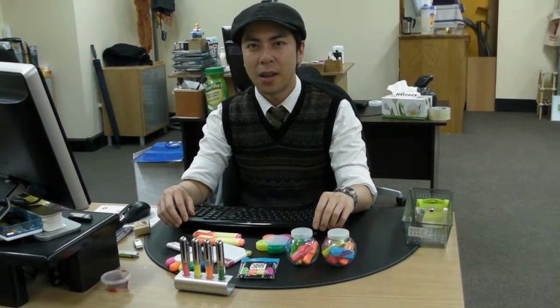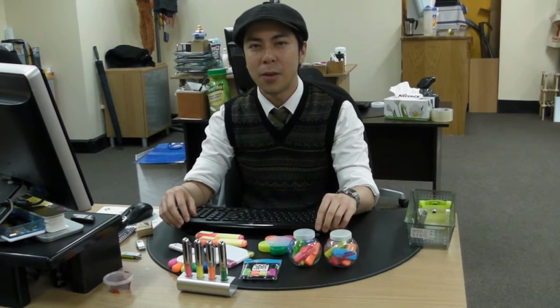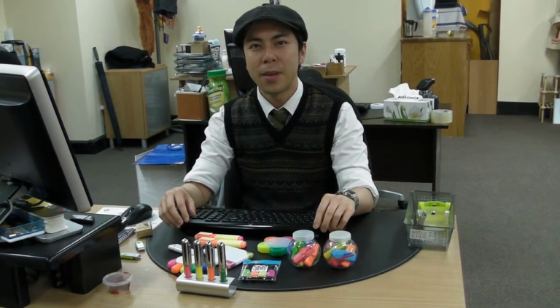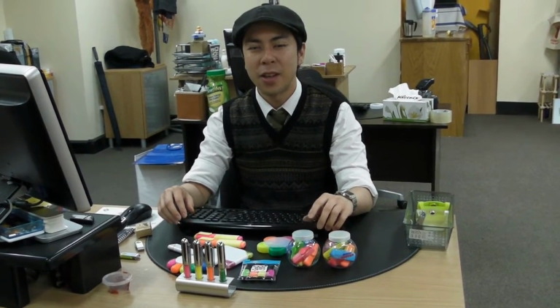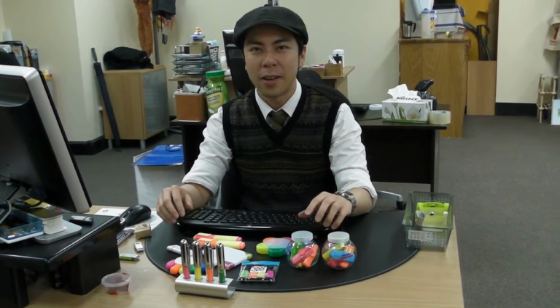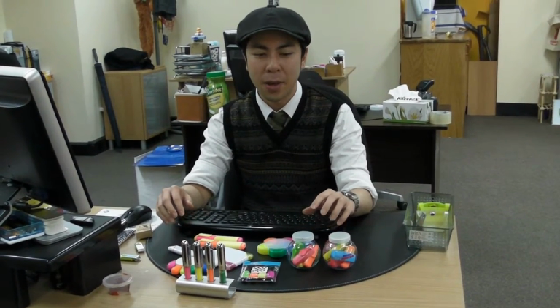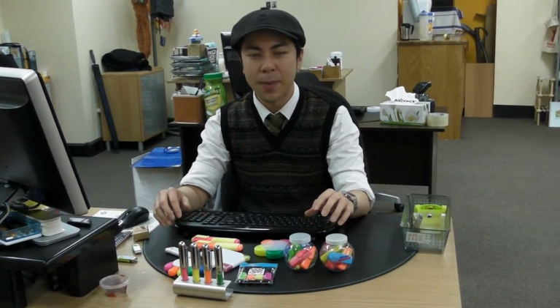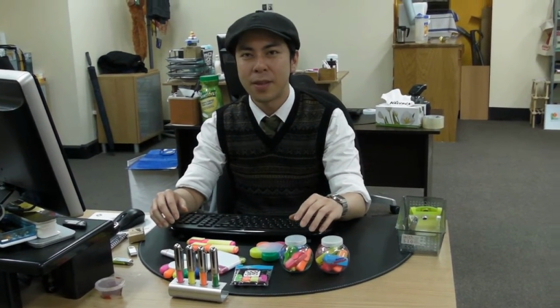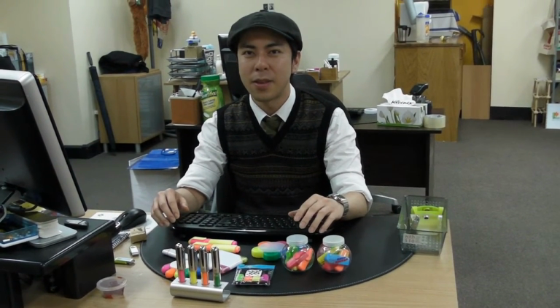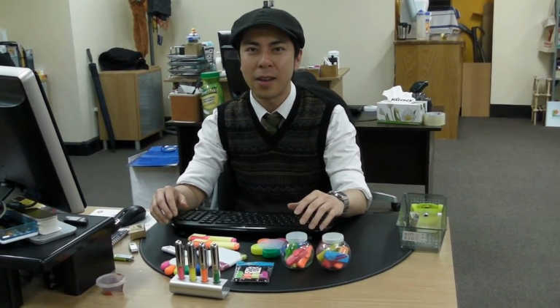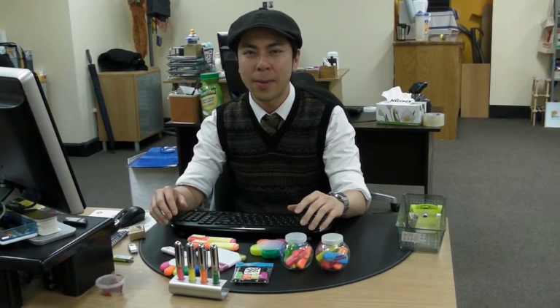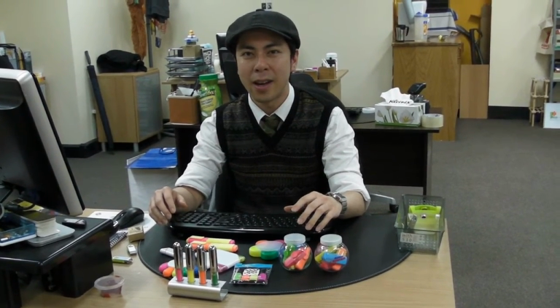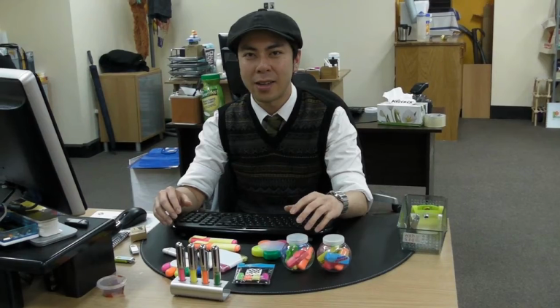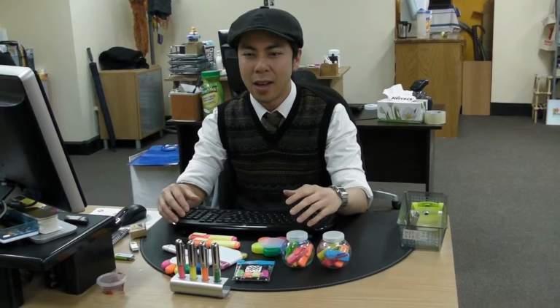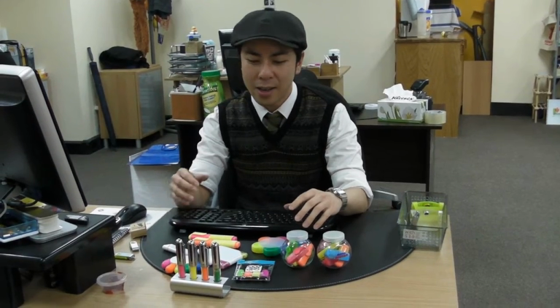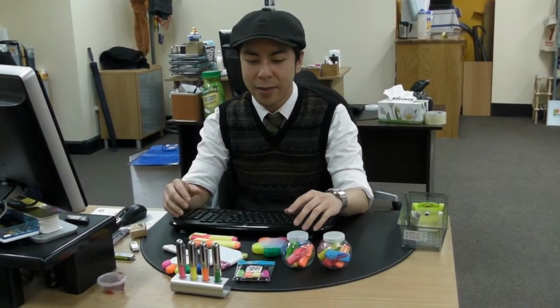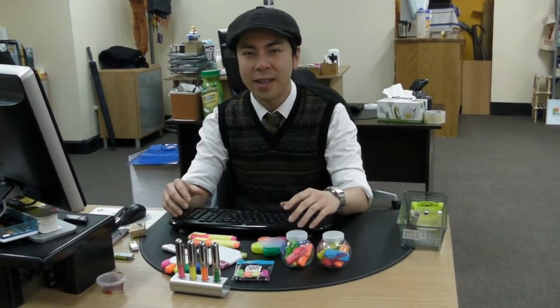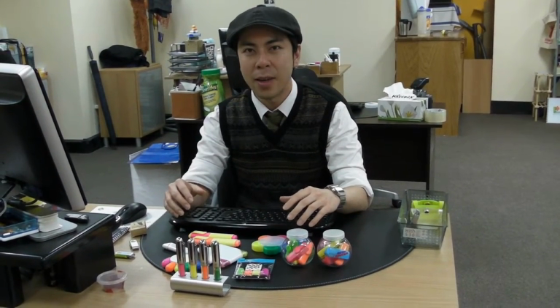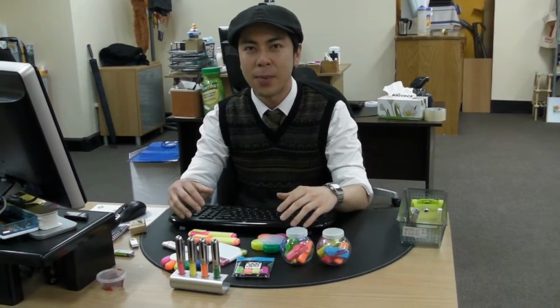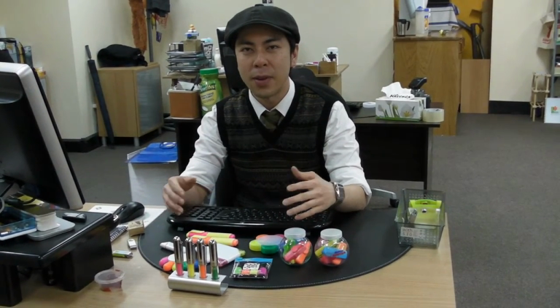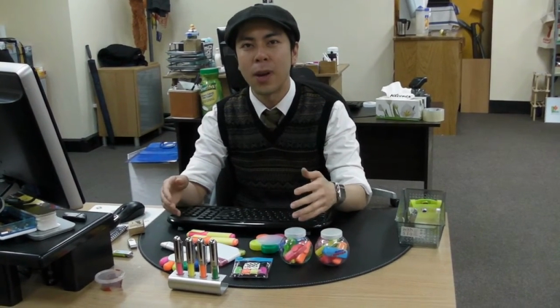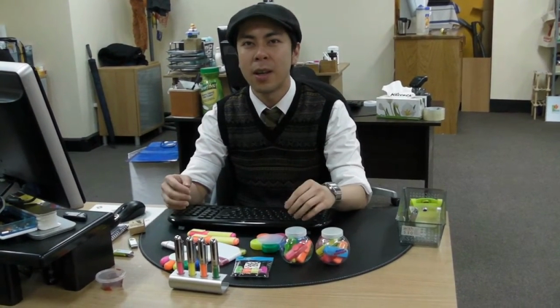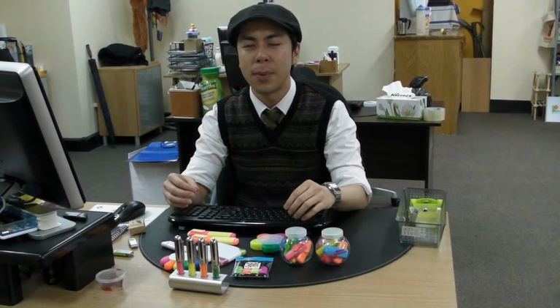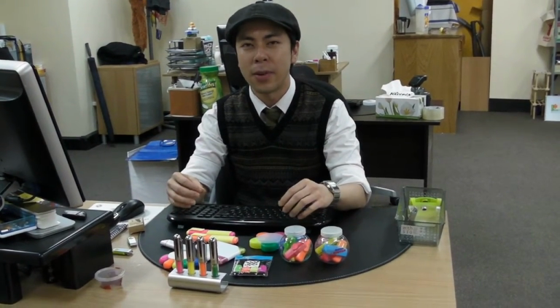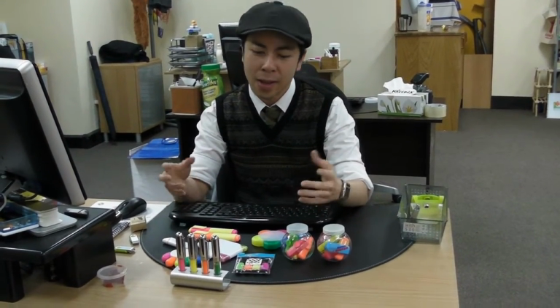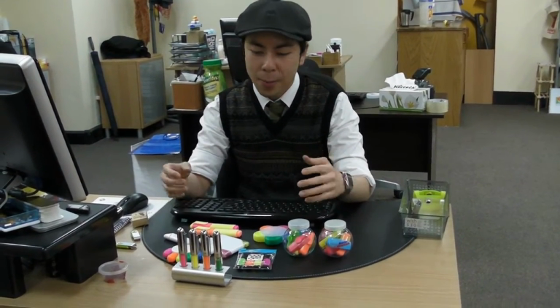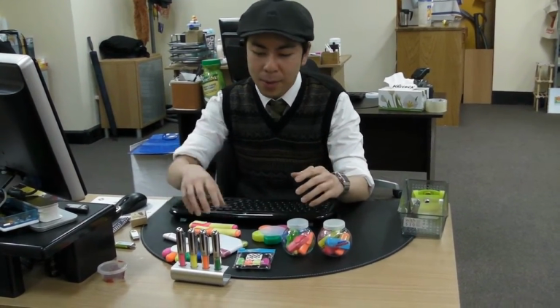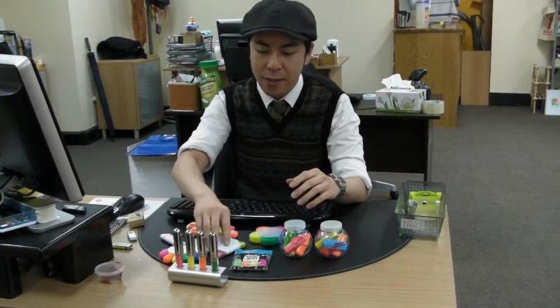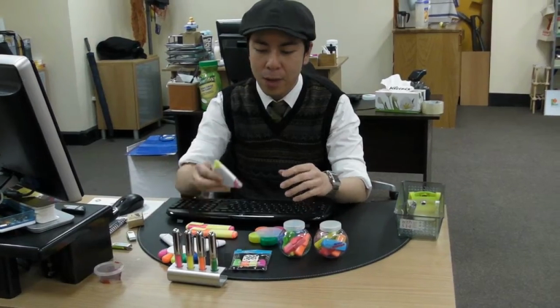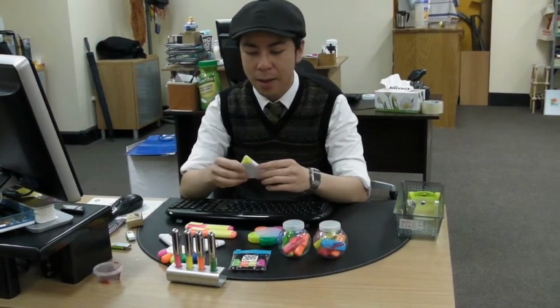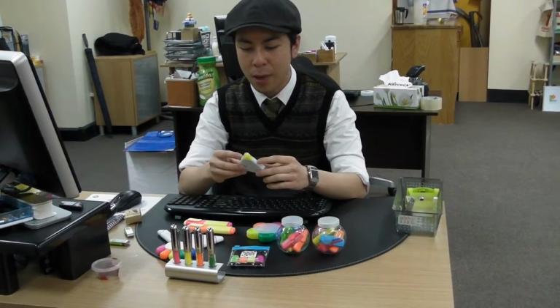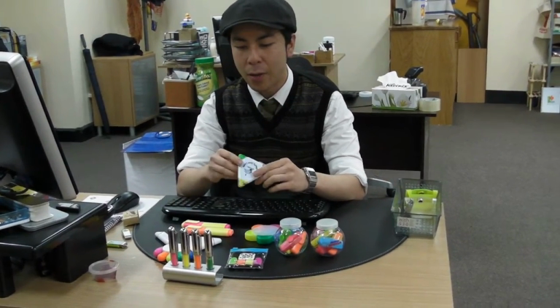Hello, my name's Charlie from Cubic Promote. Today I'd like to talk about highlighters. Highlighters are a fantastic way to promote your brand, to promote your event, purely because they have a really big branding area.